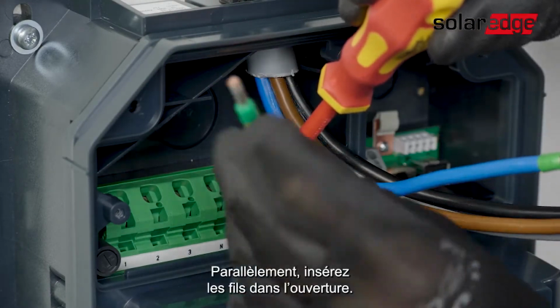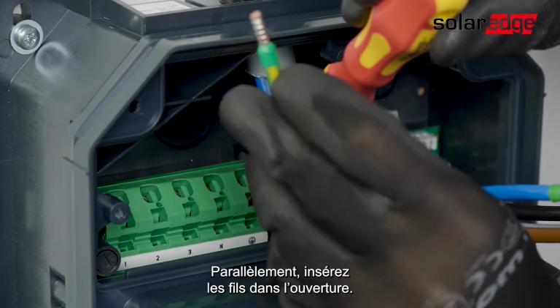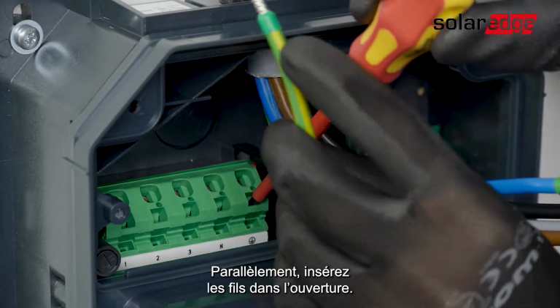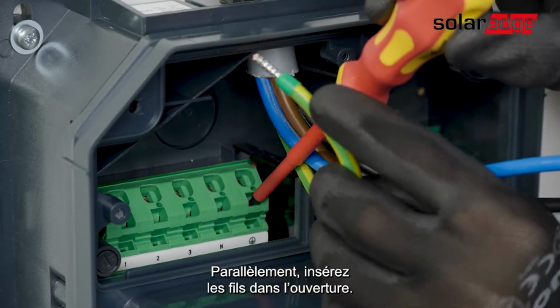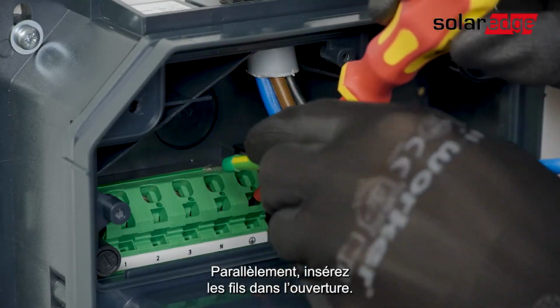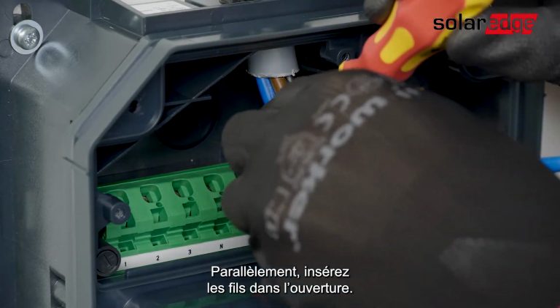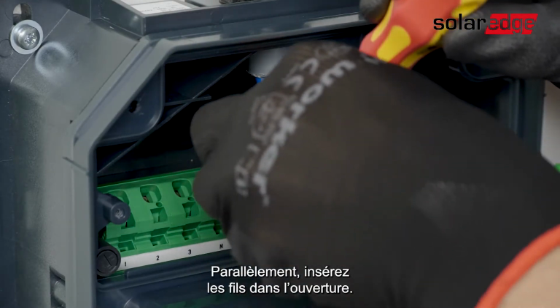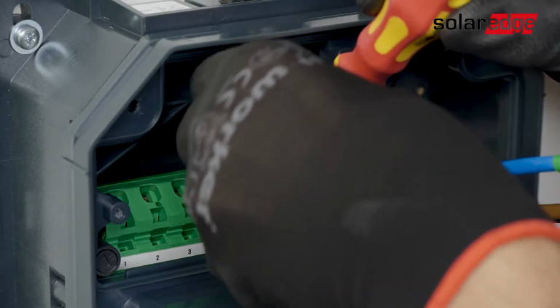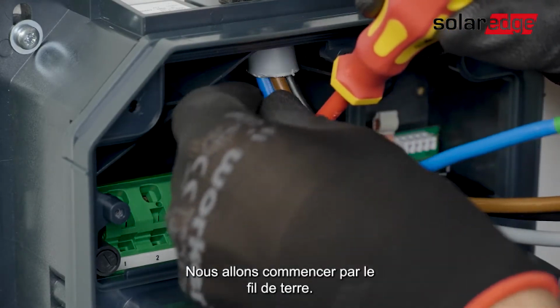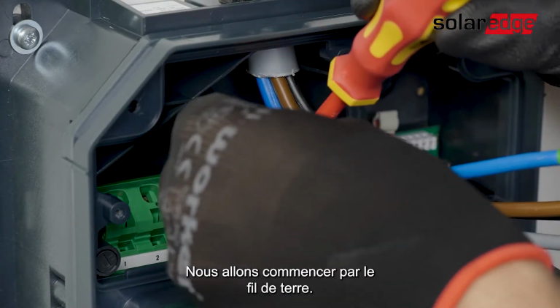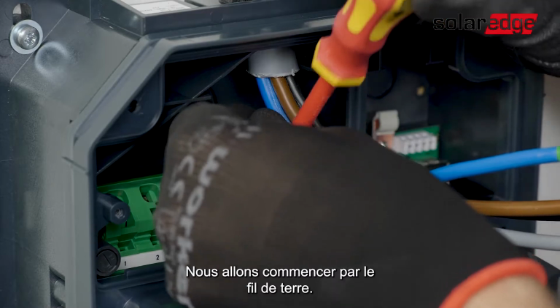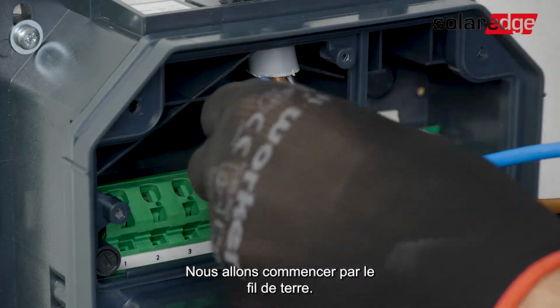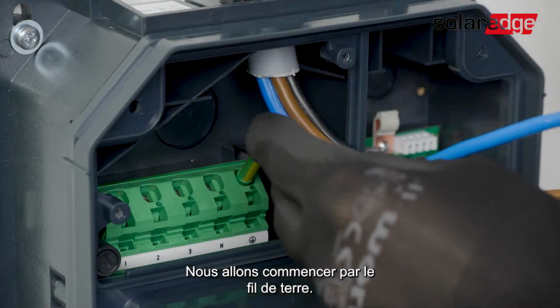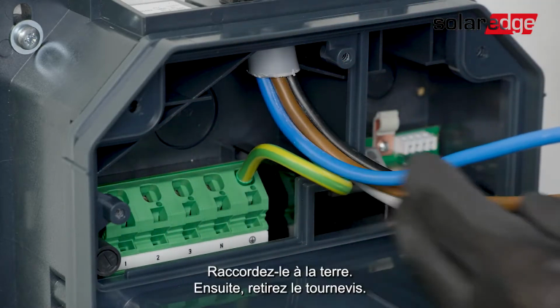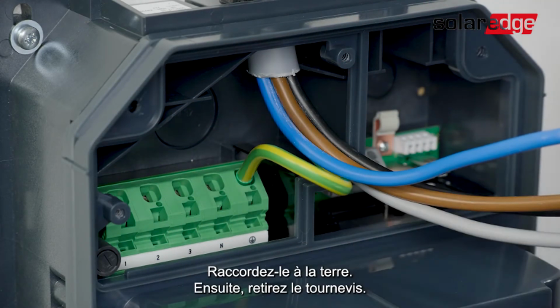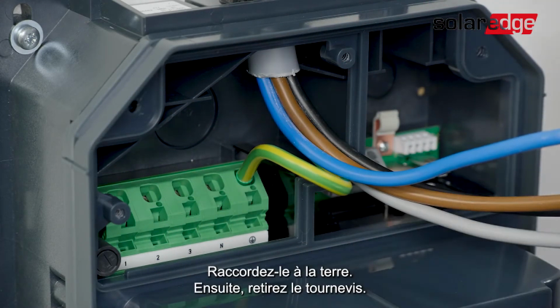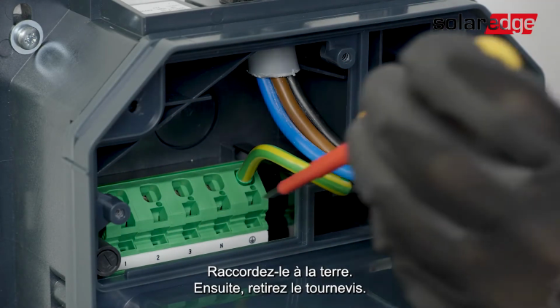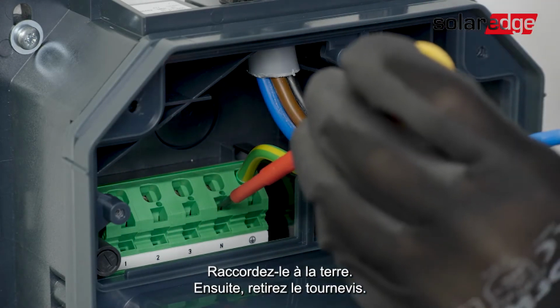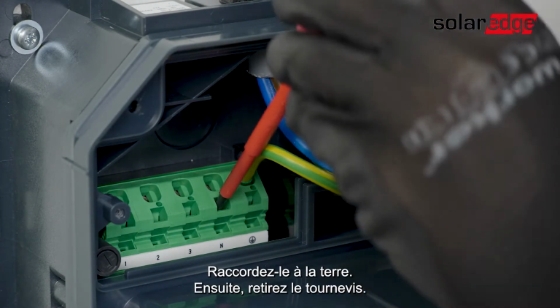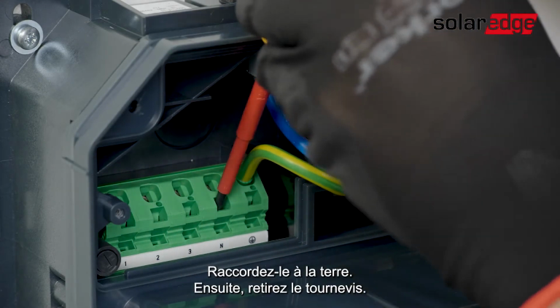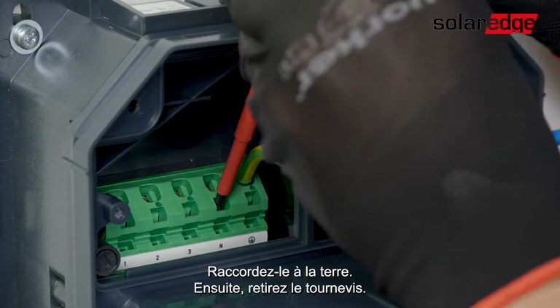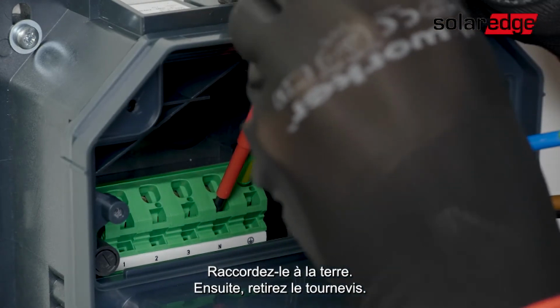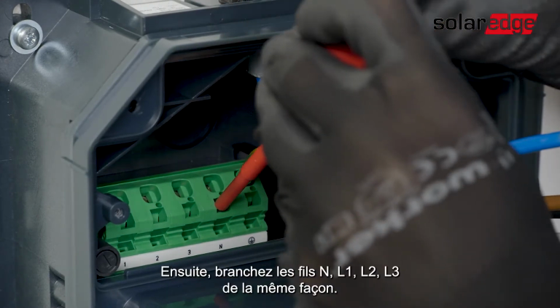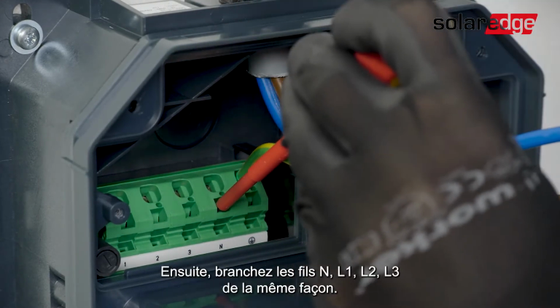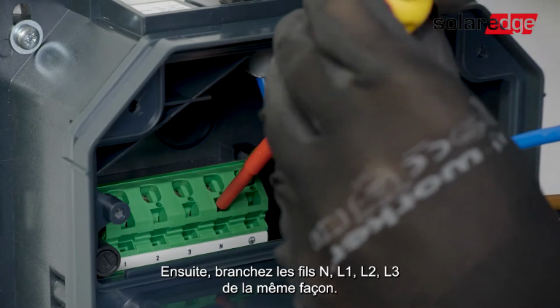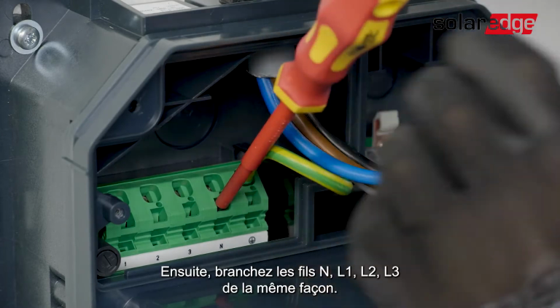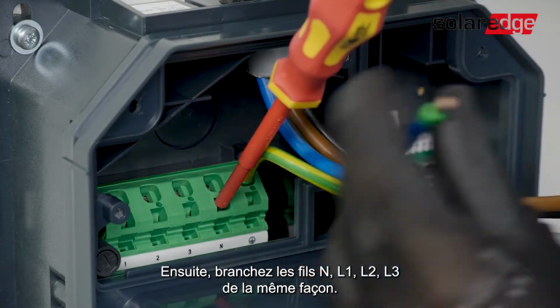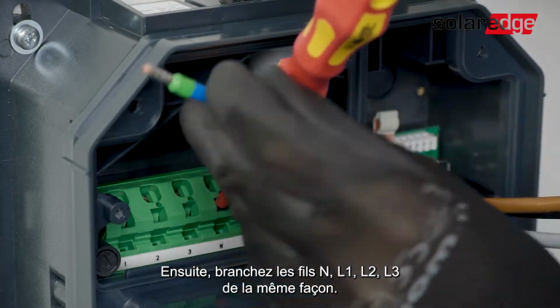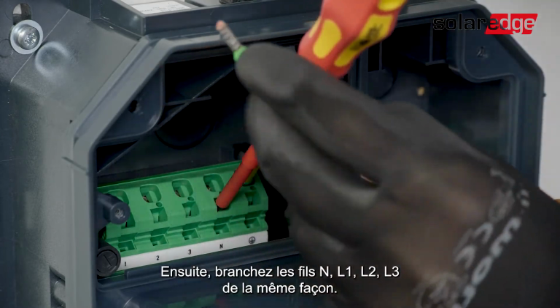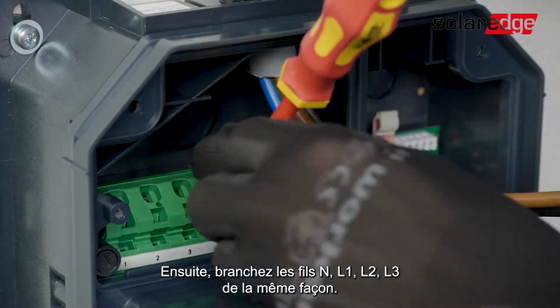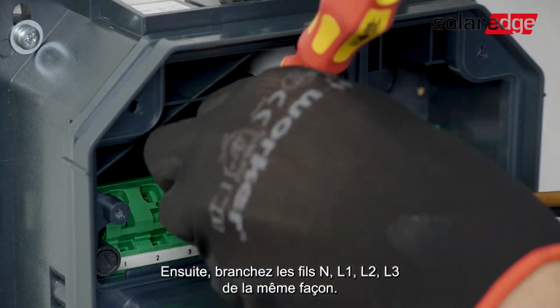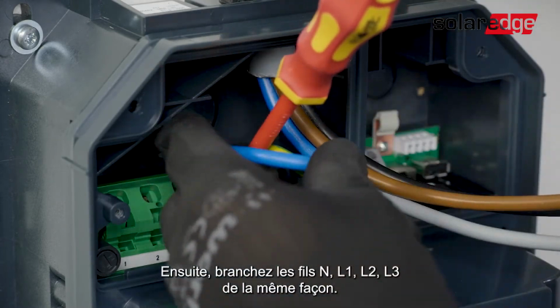Press the screwdriver firmly into the terminal until the contact opens completely. In parallel, insert the wires into the port. We're now going to start with the grounding cable — connect it to the grounding port, then release the screwdriver. Next, we'll connect the neutral, L1, L2, and L3 in the same way.